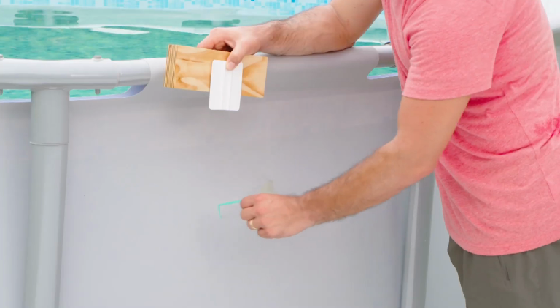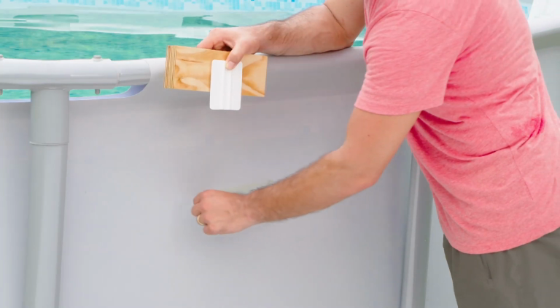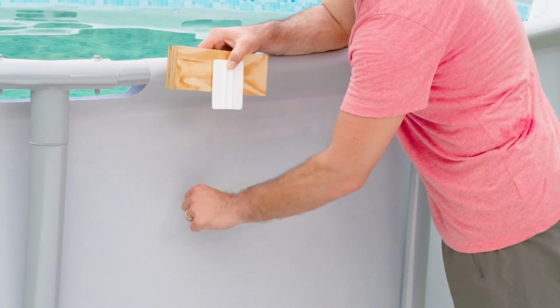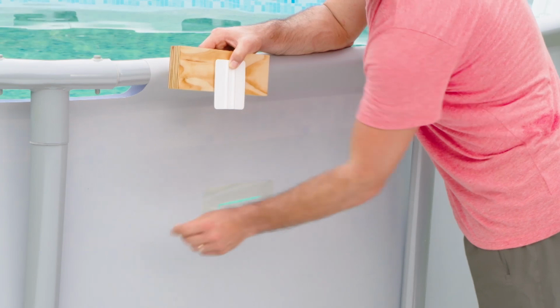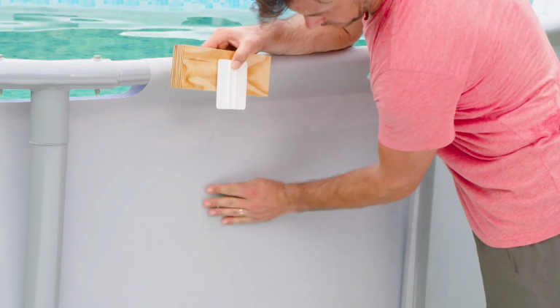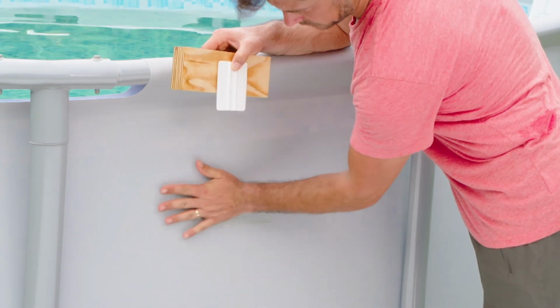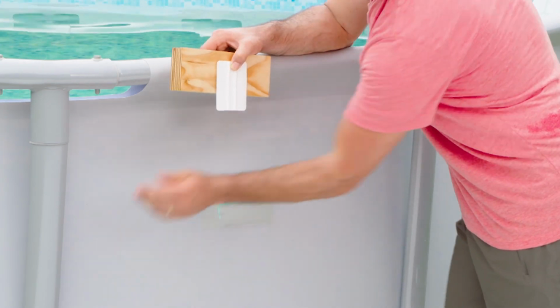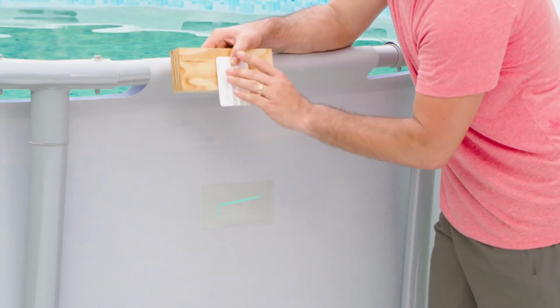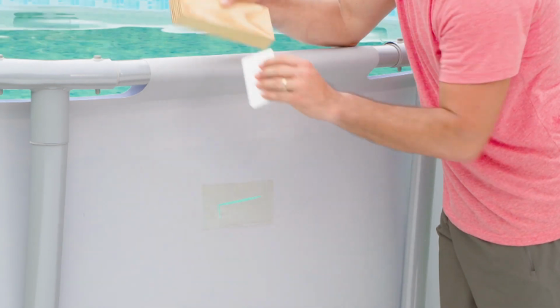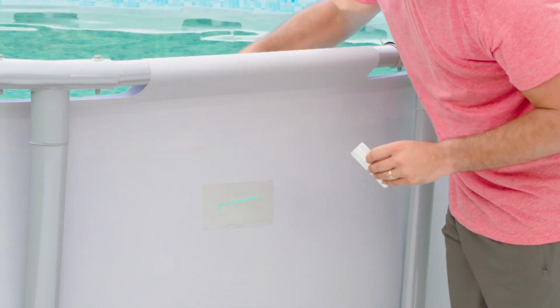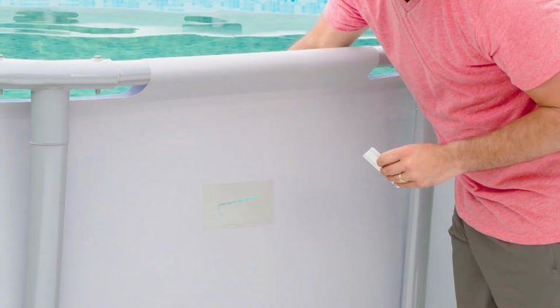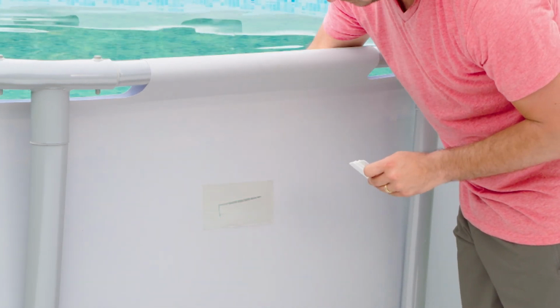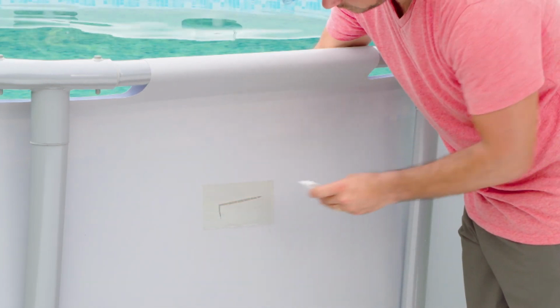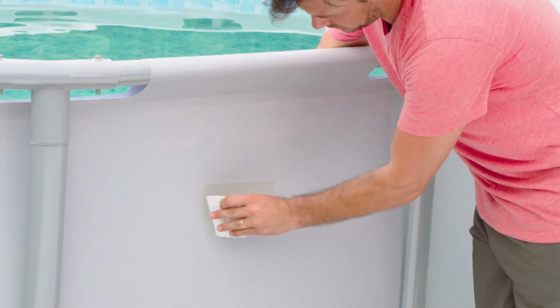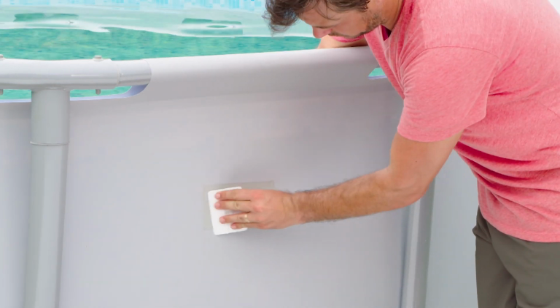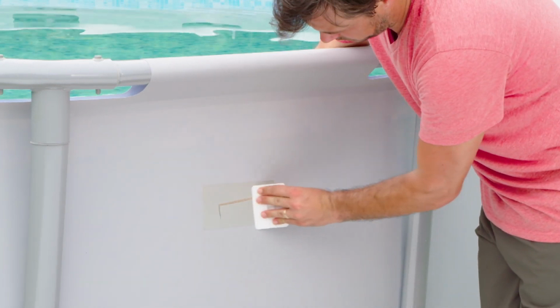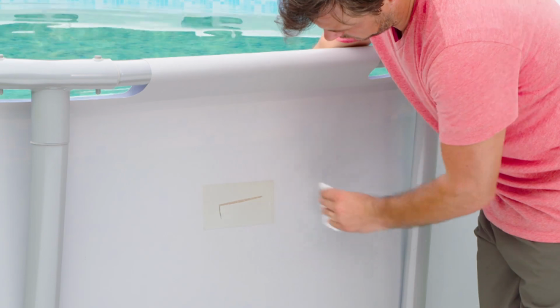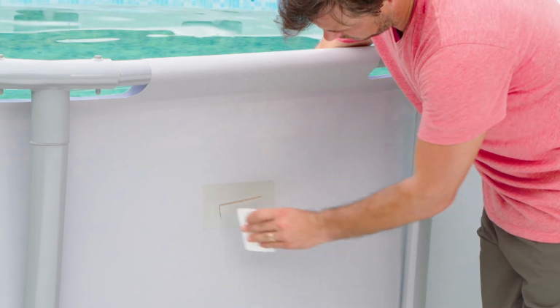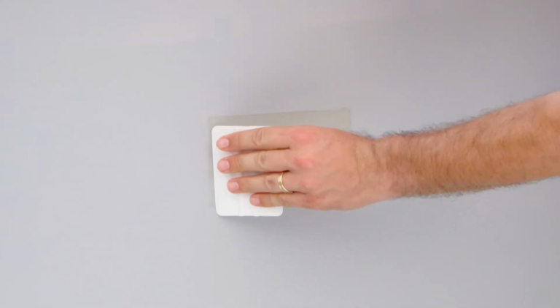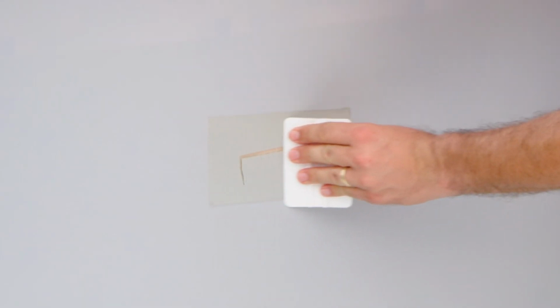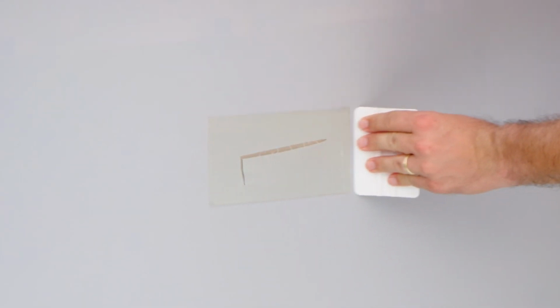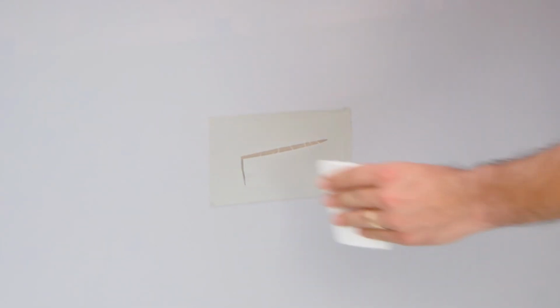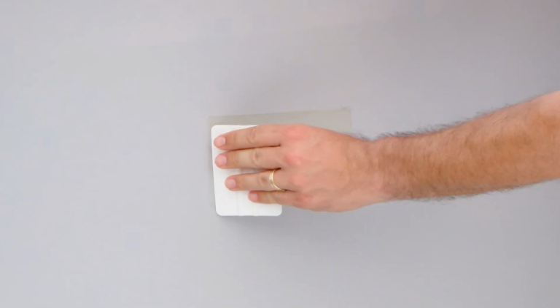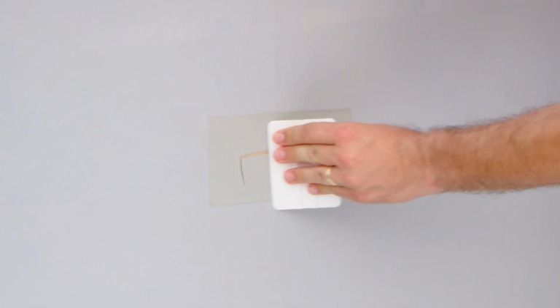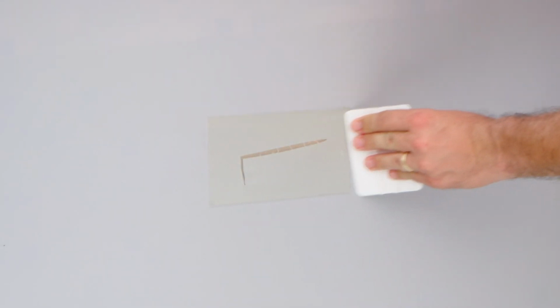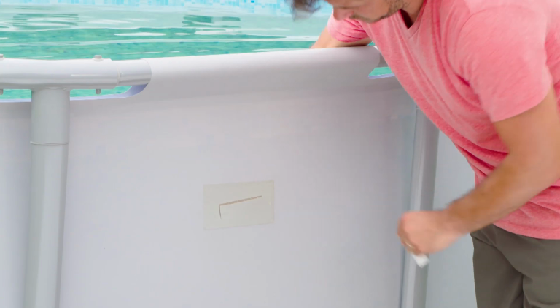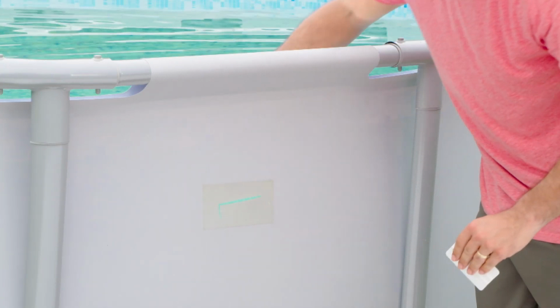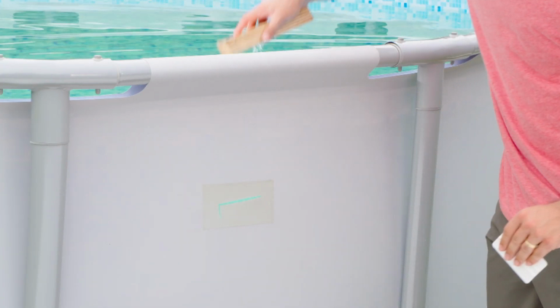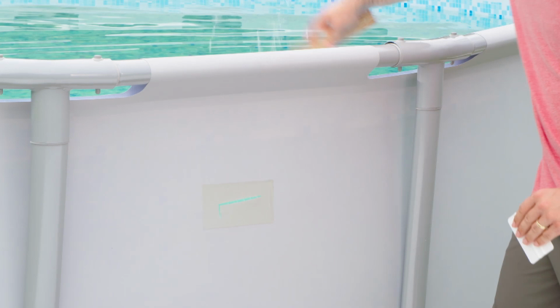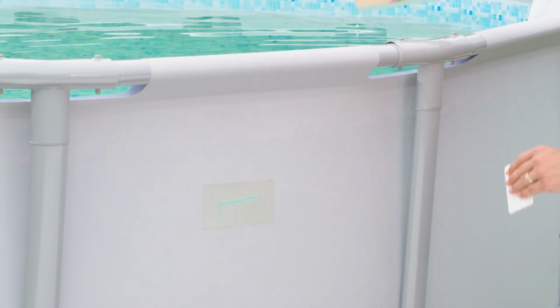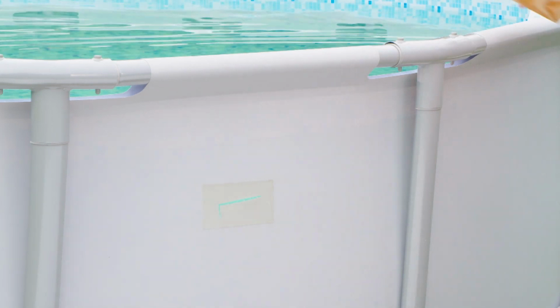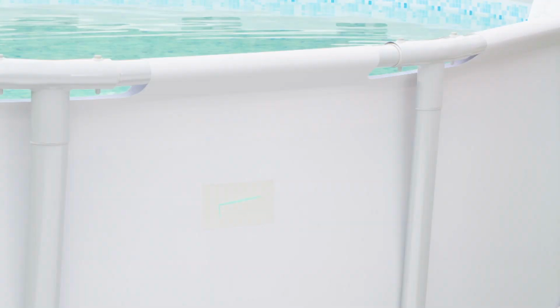Once you apply the tape and all the air bubbles and creases have been removed, make sure you do the same process on the exterior side of the pool. Remember, the secret is to use pressure and time.